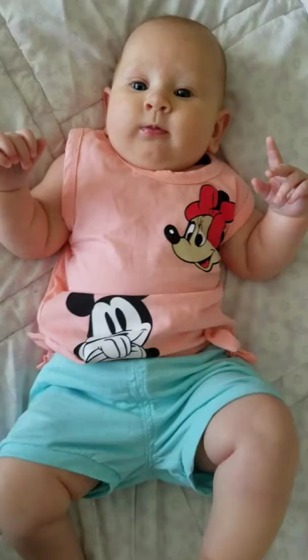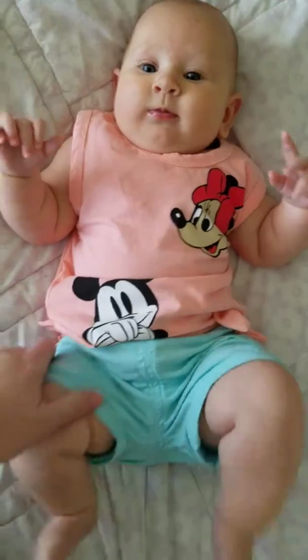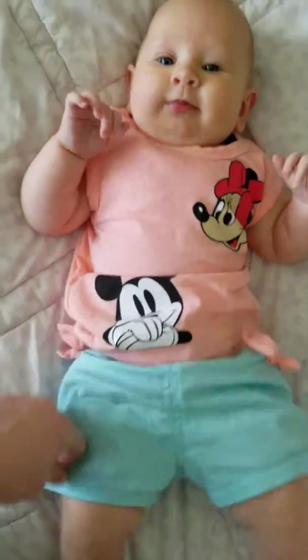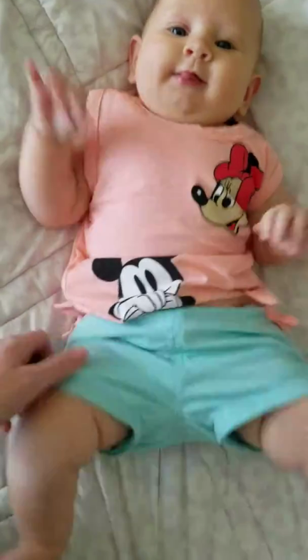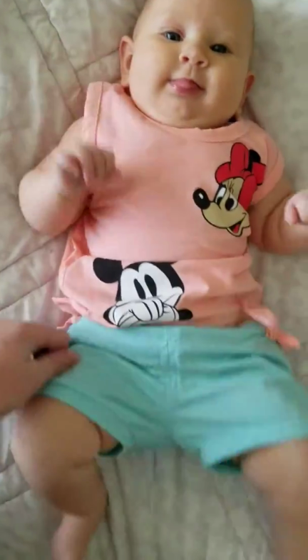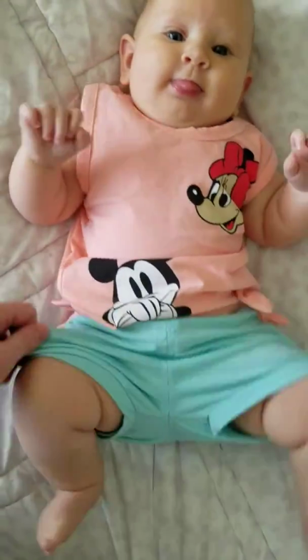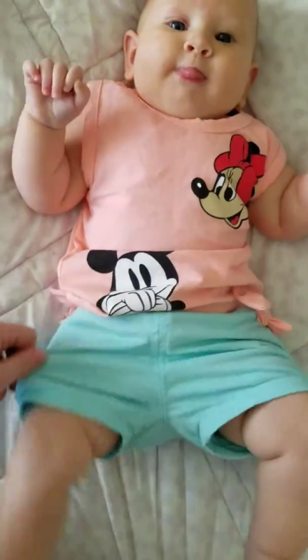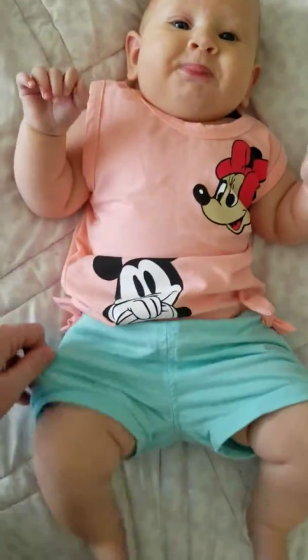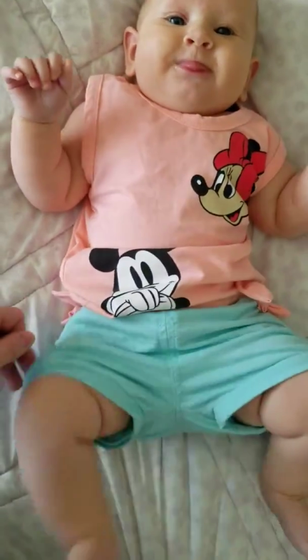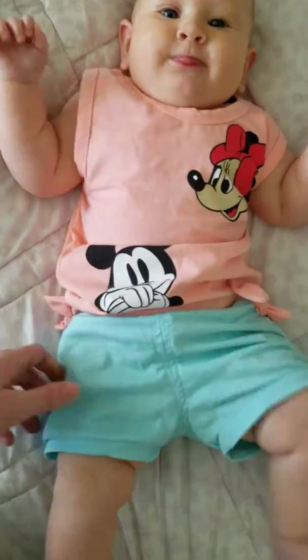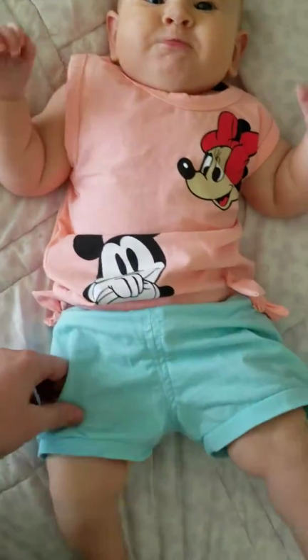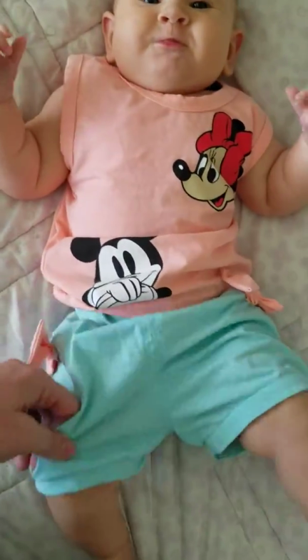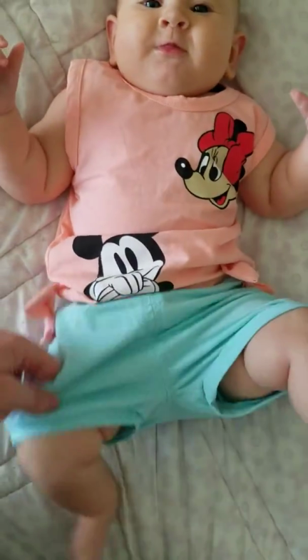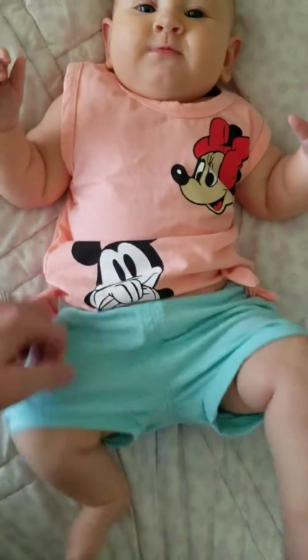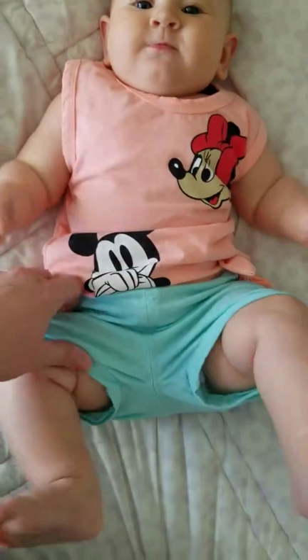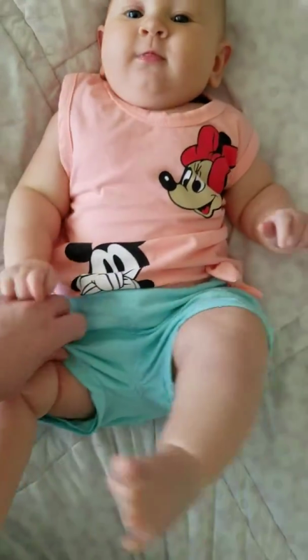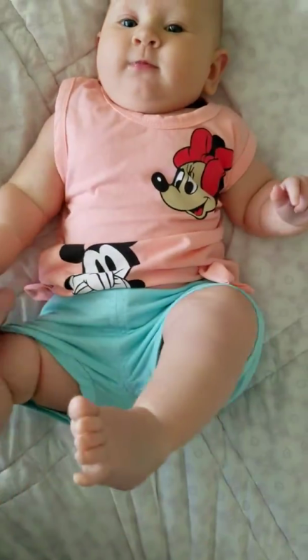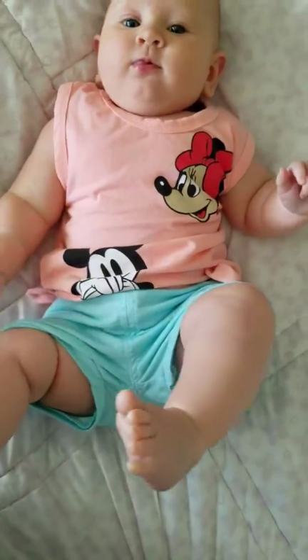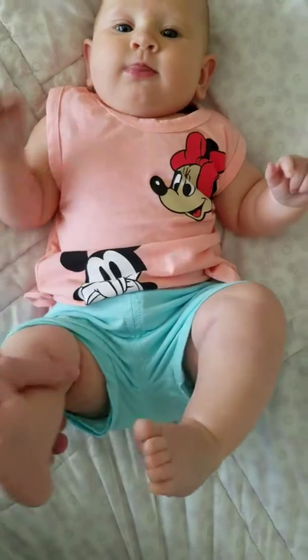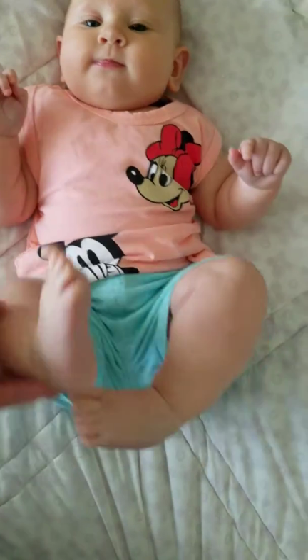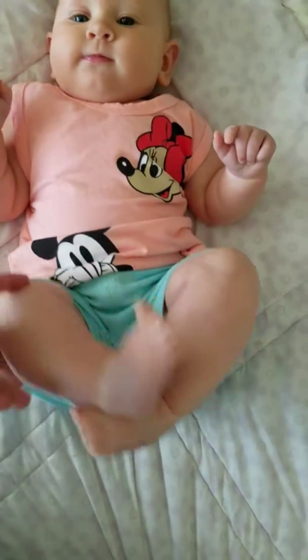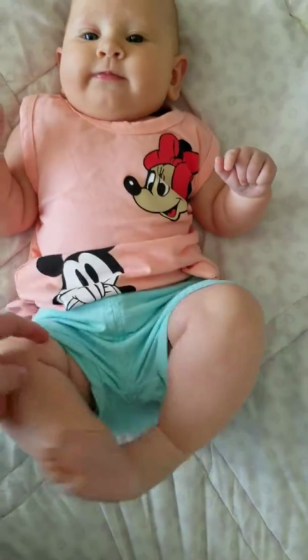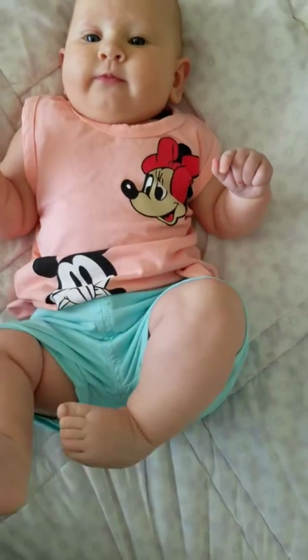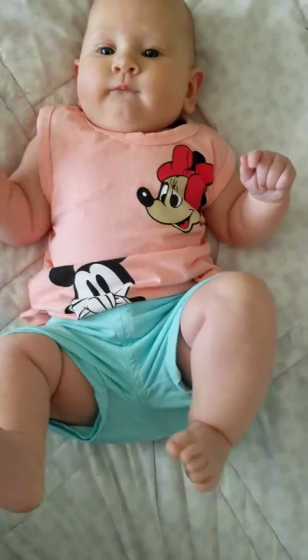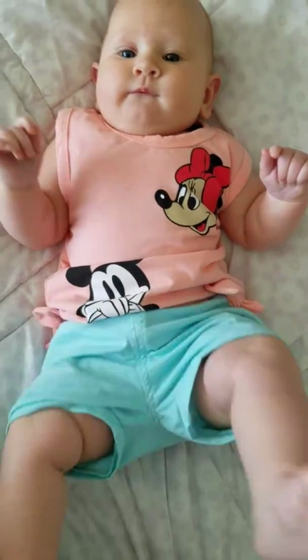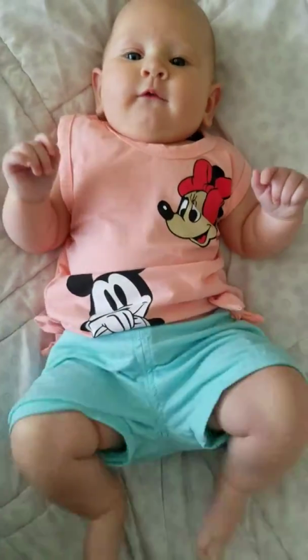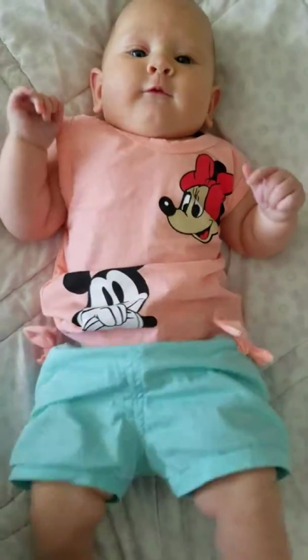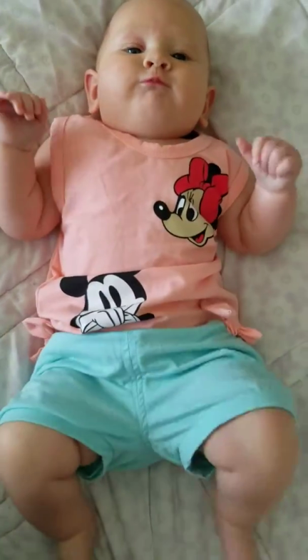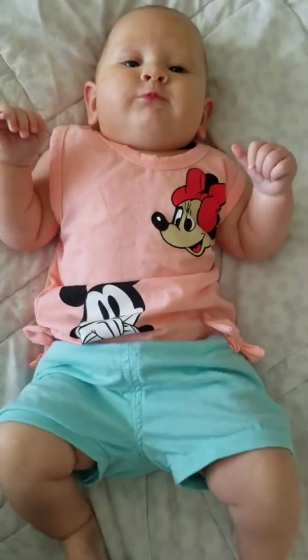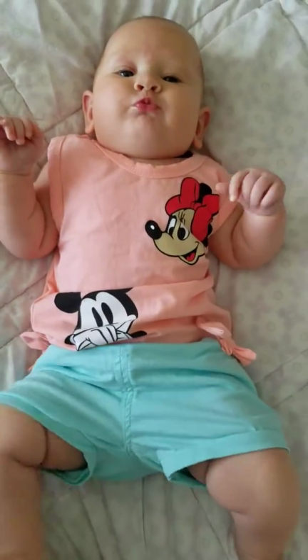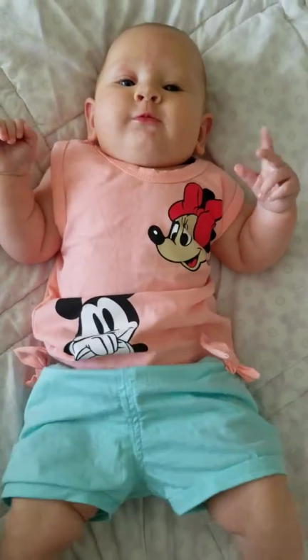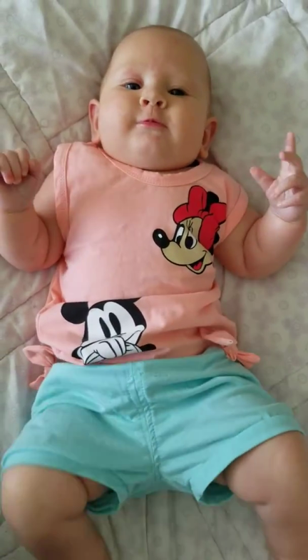Now this blue is kind of more of an — I don't even know if it's coming up right in the camera or not — but it's definitely an aquamarine blue. It's a light blue. It's really nice. Lots of spring fun colors.